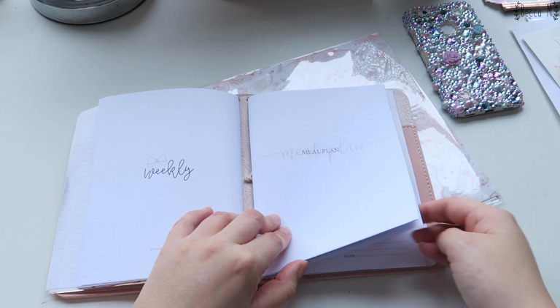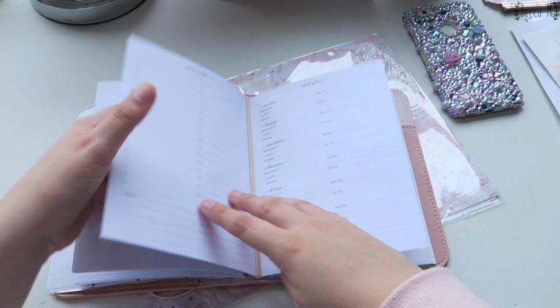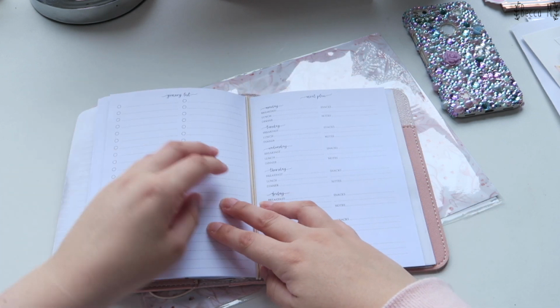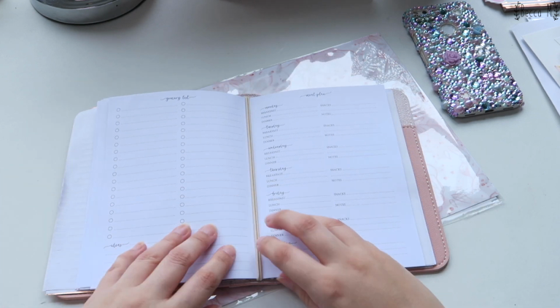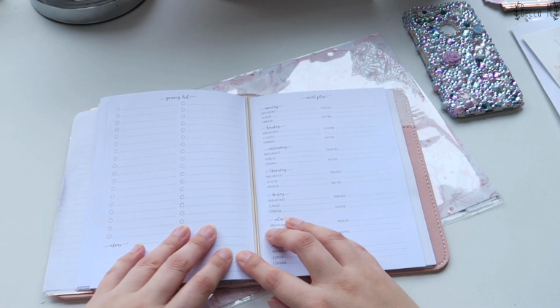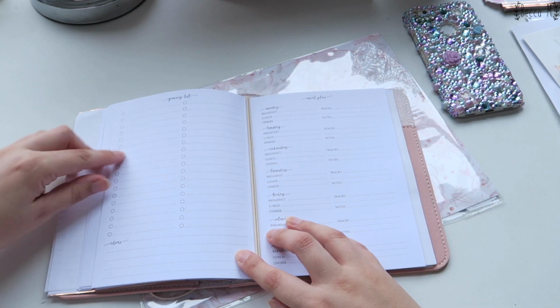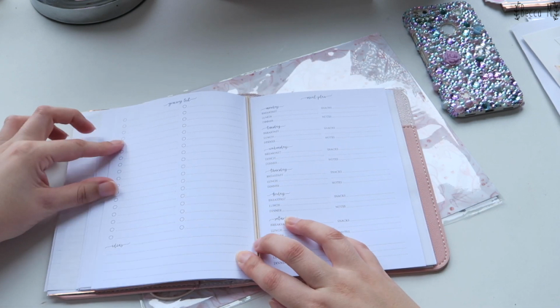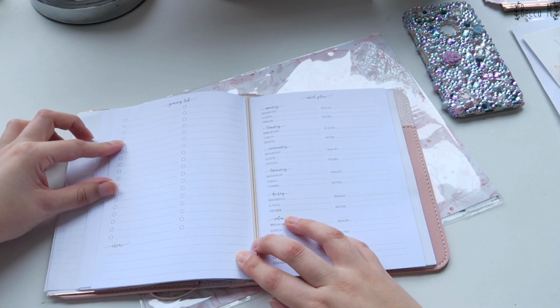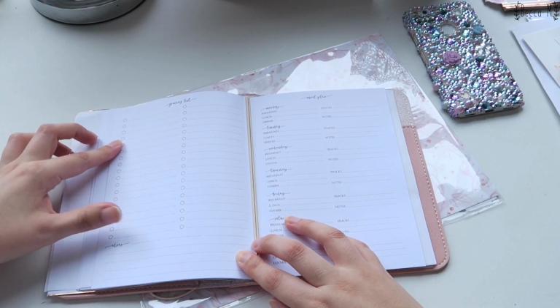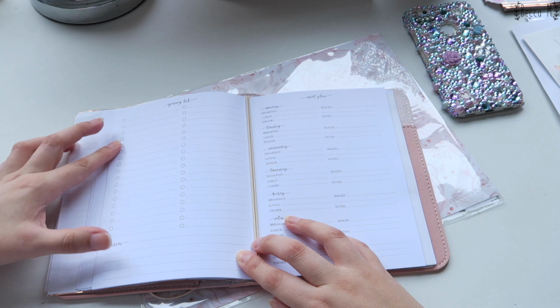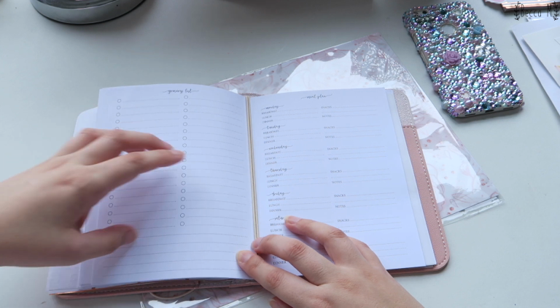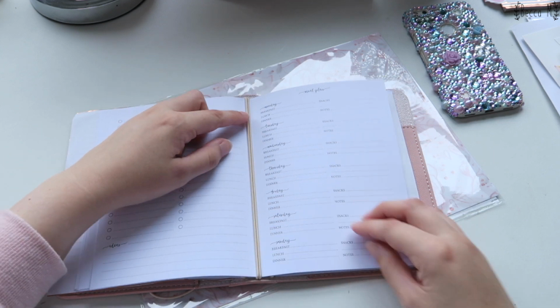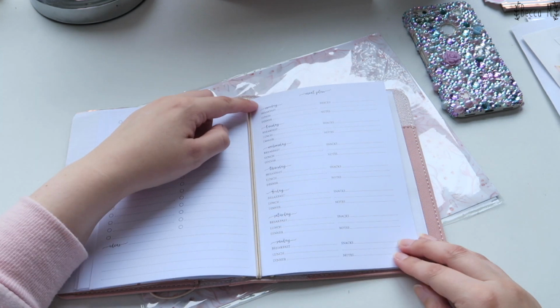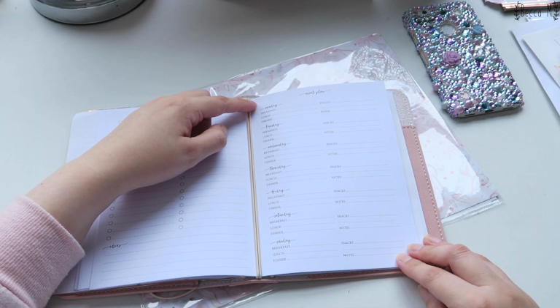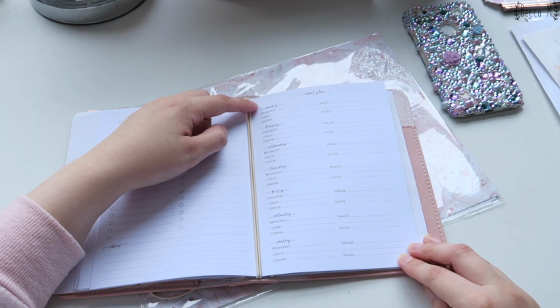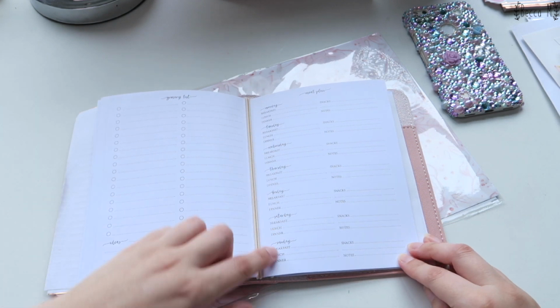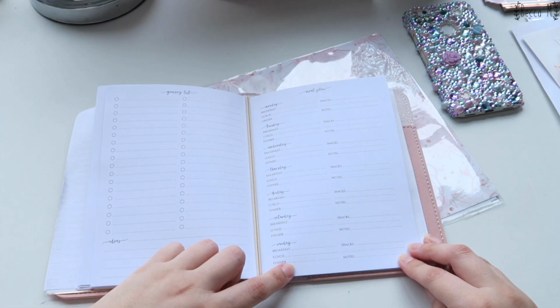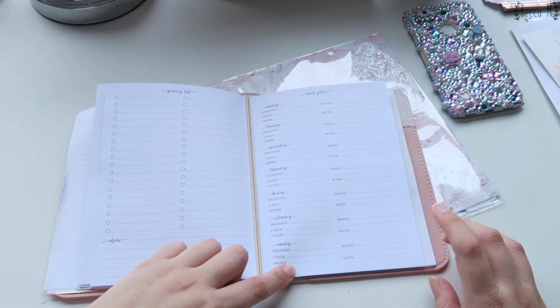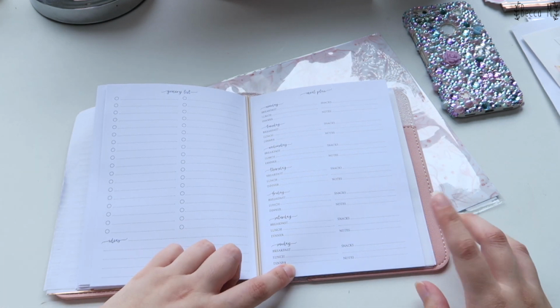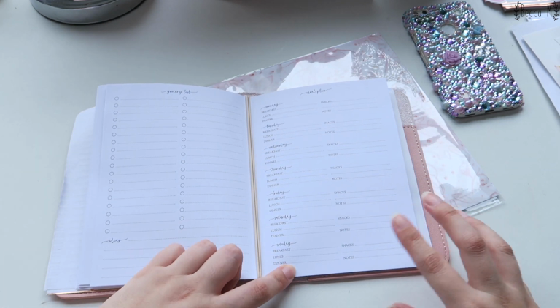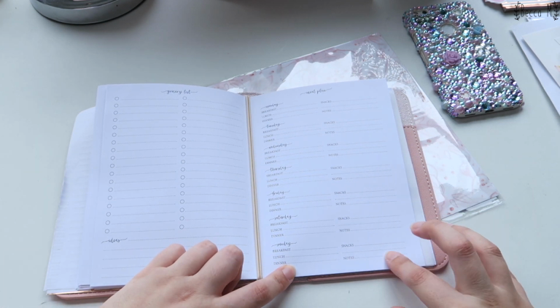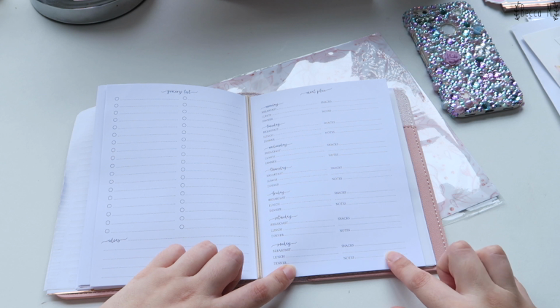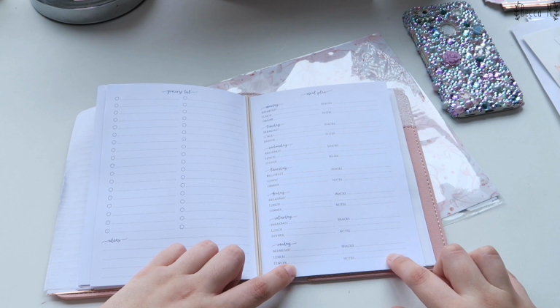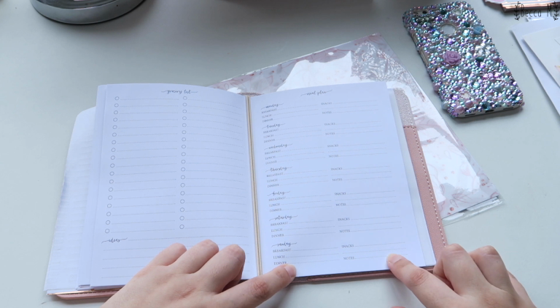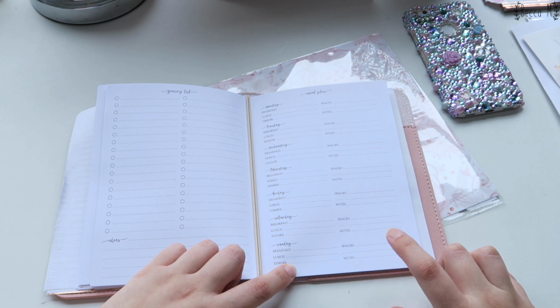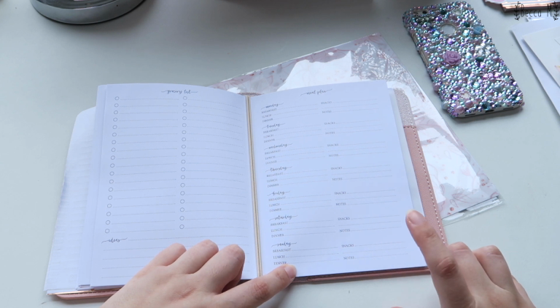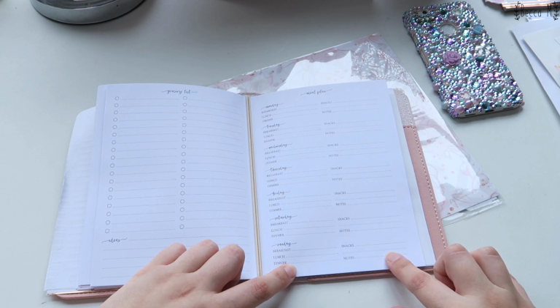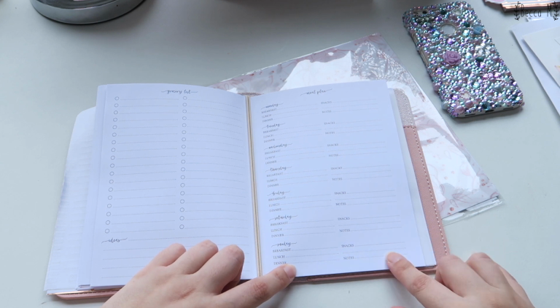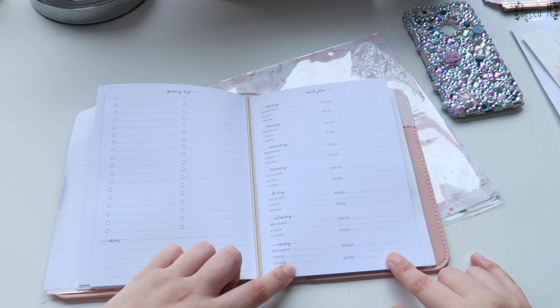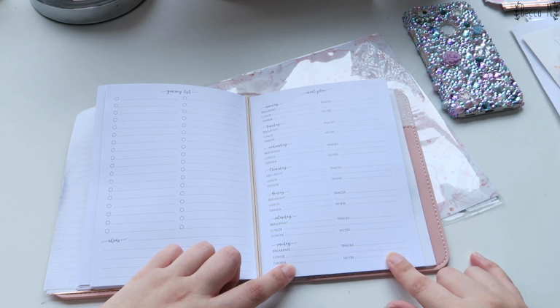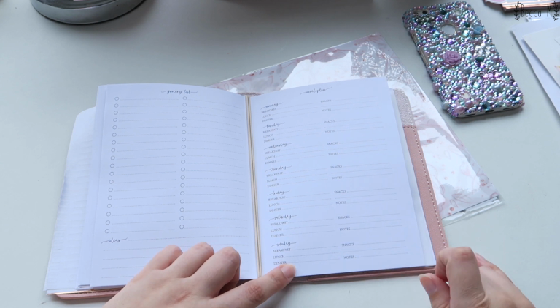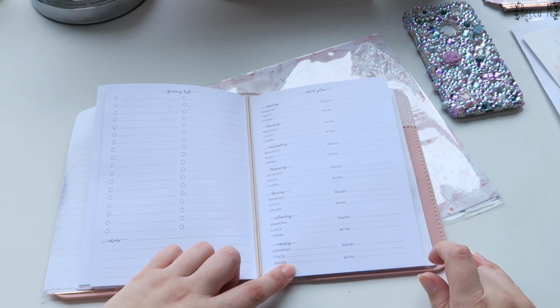Then I have a meal plan section which I actually find really helpful. It has a grocery list down the side, some notes, and then it has the meal plan for the week. What I like to do is plan out what I'm supposed to be eating and this helps me from snacking on things throughout the day.